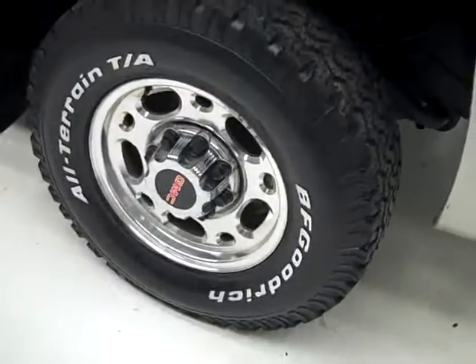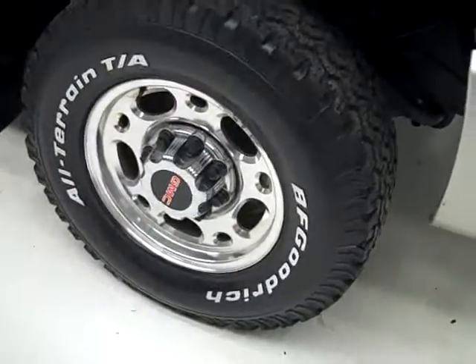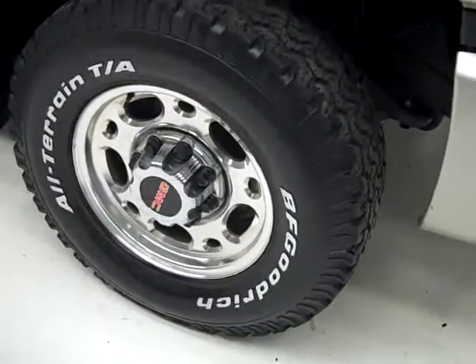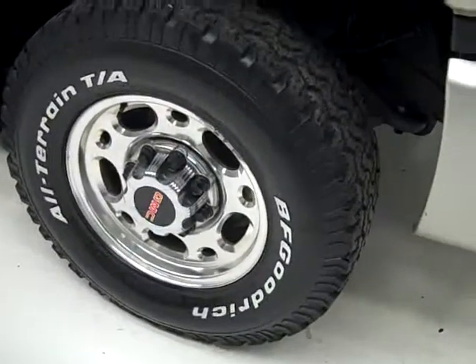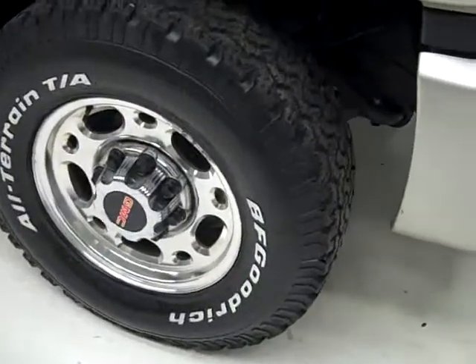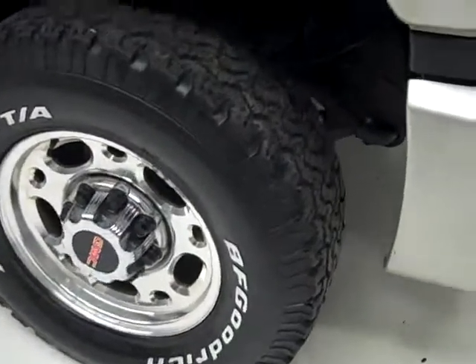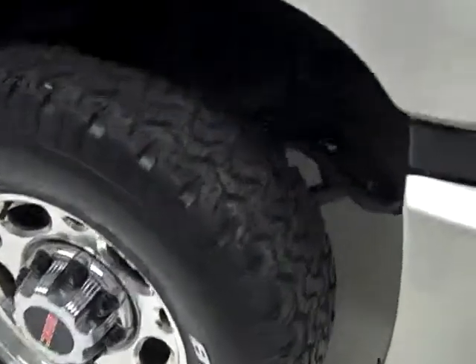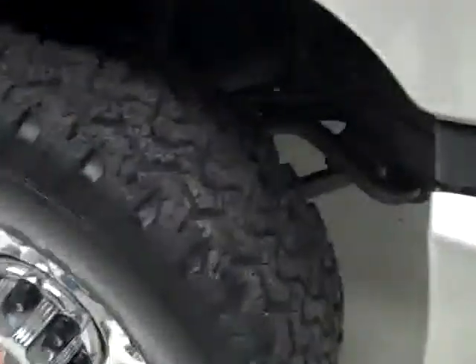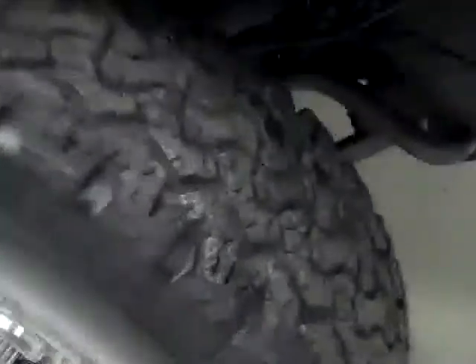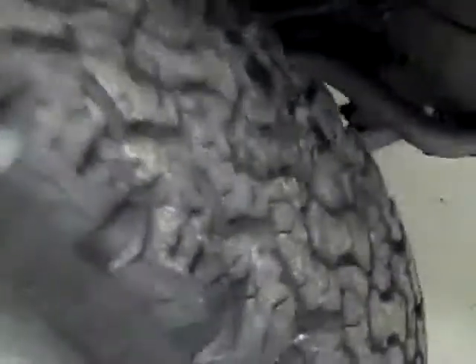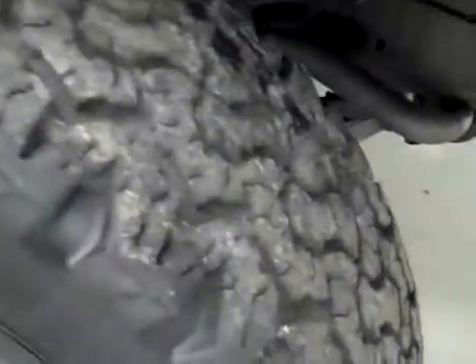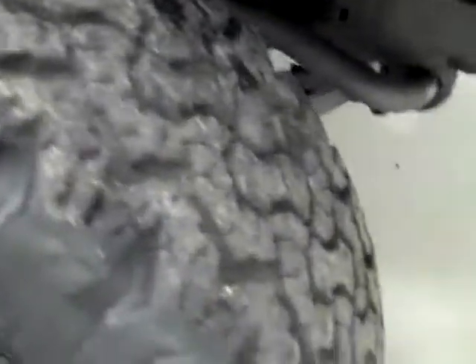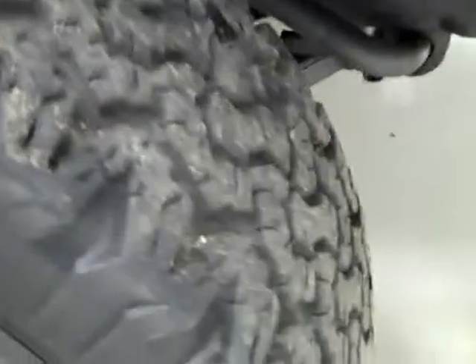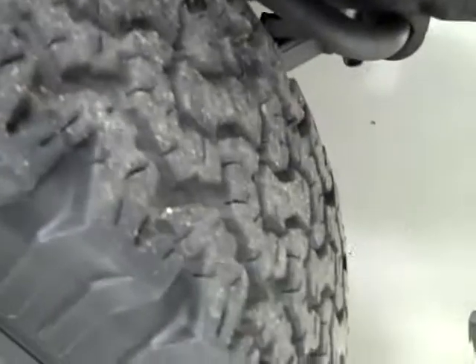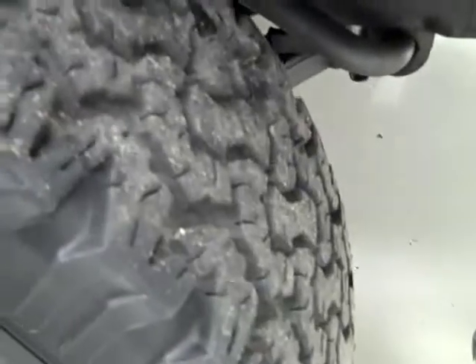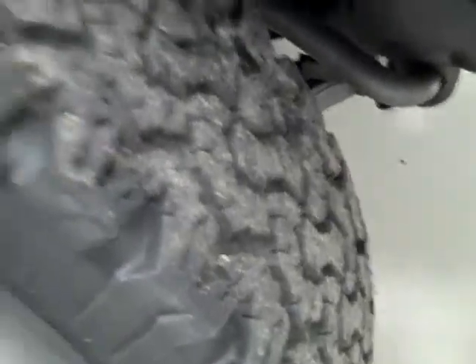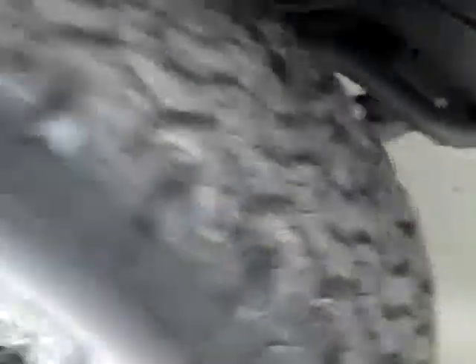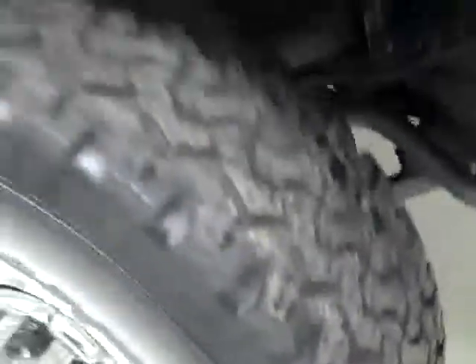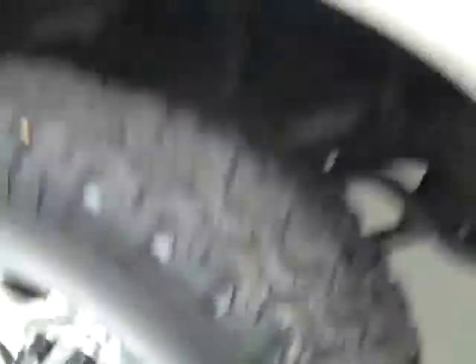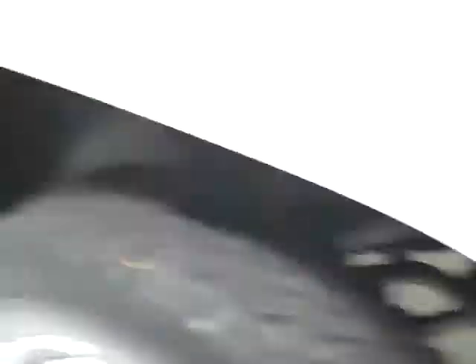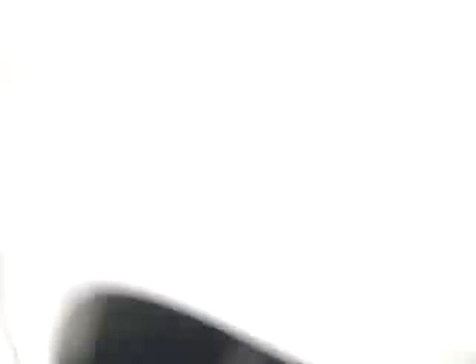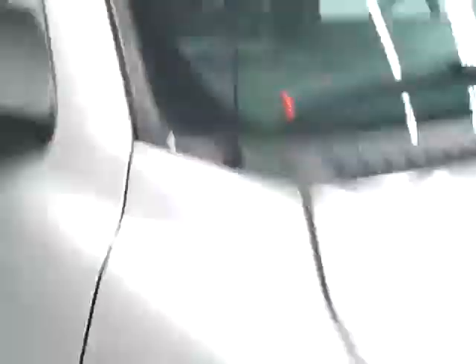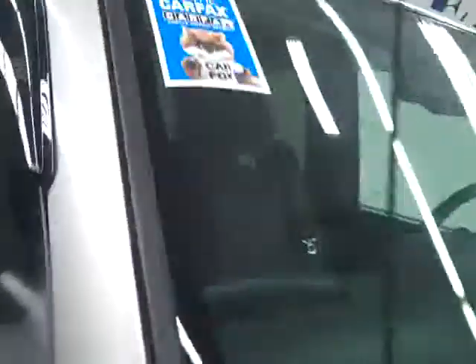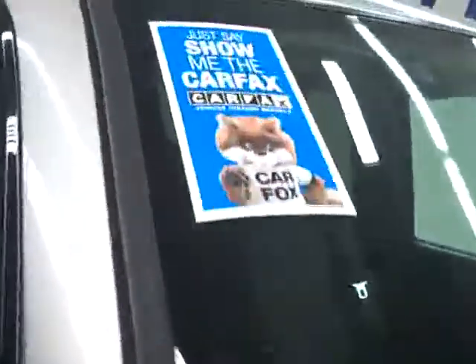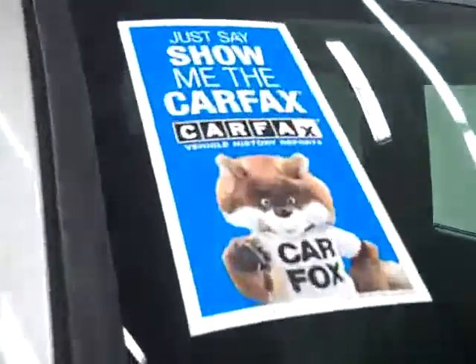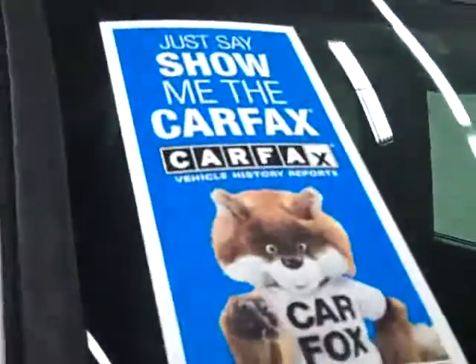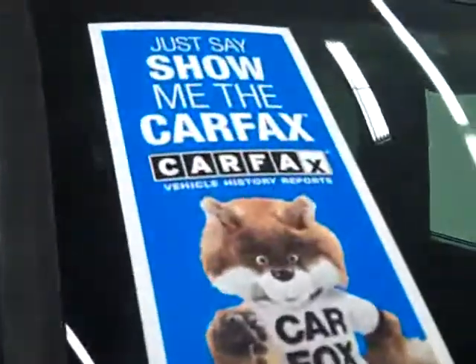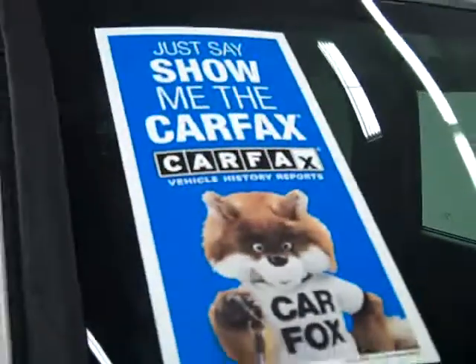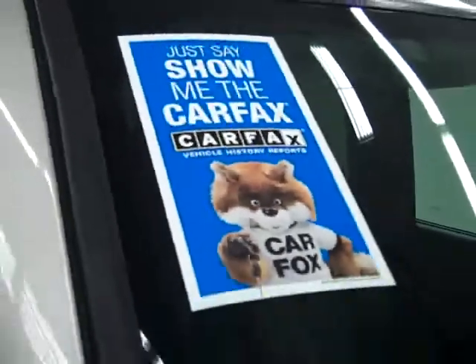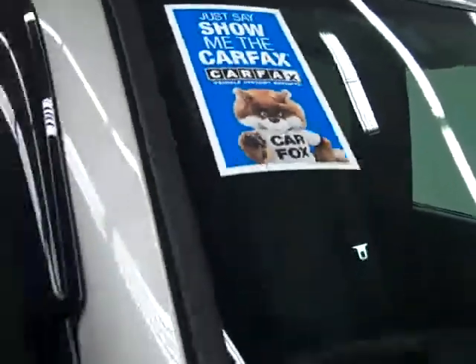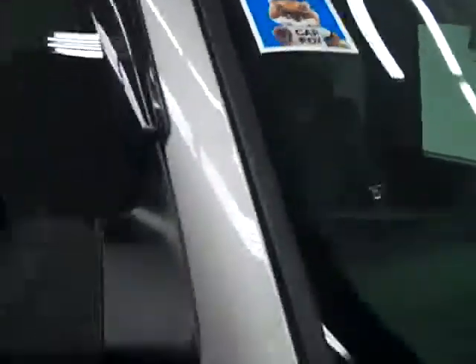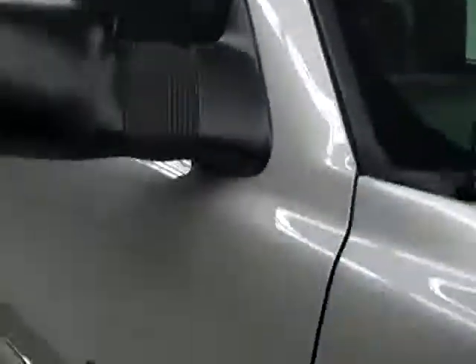These BF Goodrich all-terrain TA tires have right around 50% of their tread left, maybe a hair more. And this vehicle also has a clean Carfax.